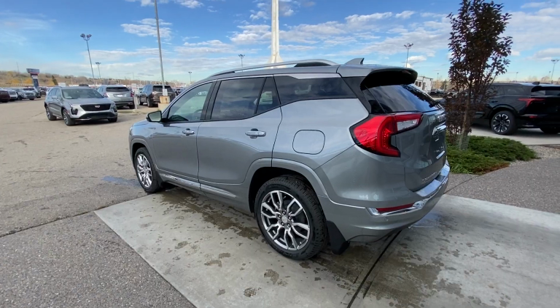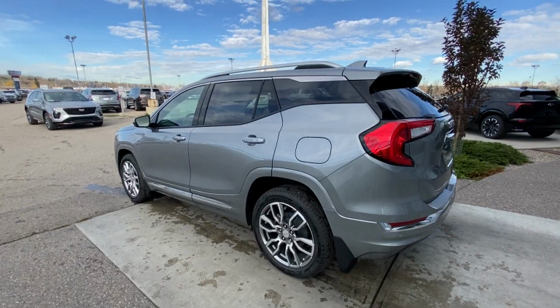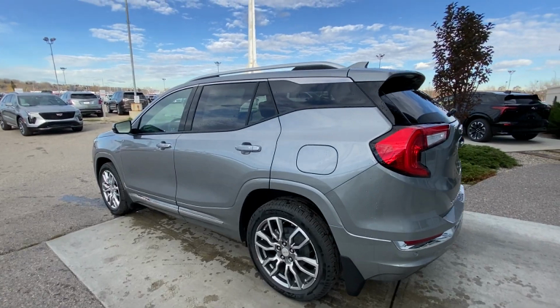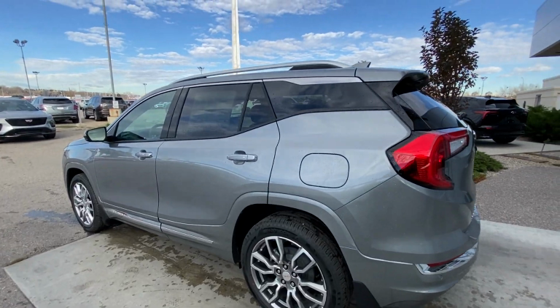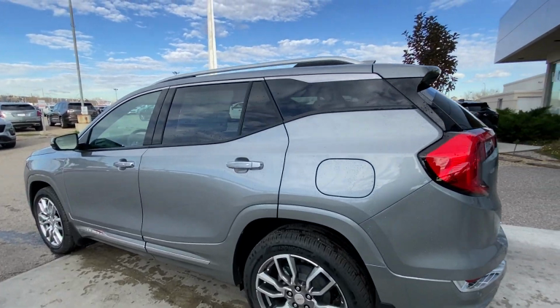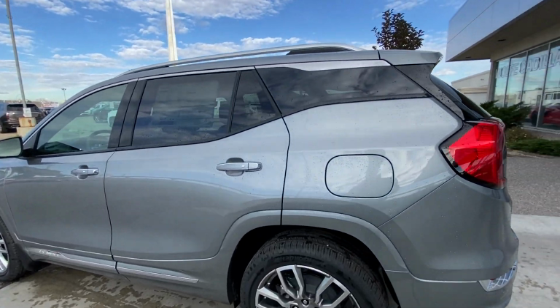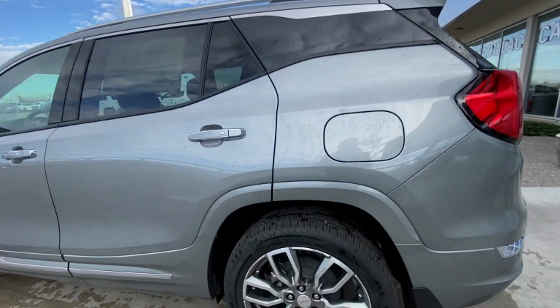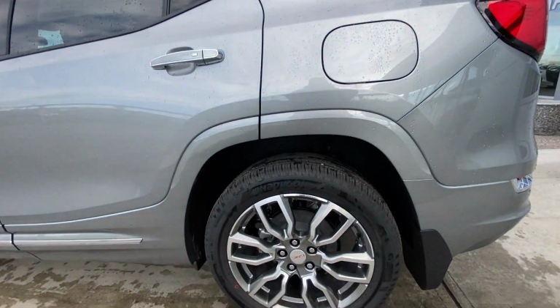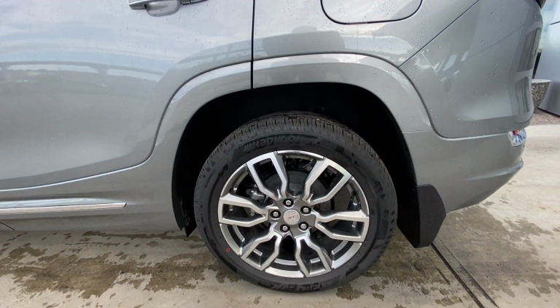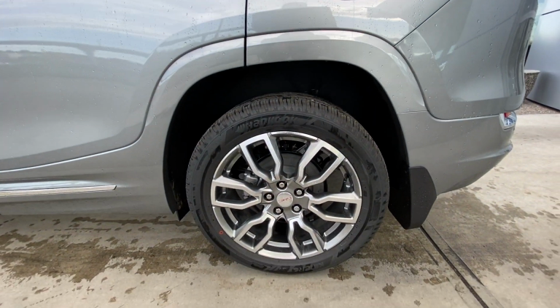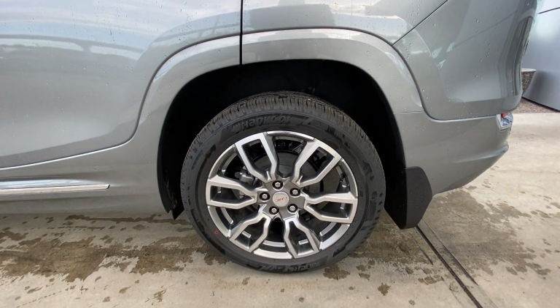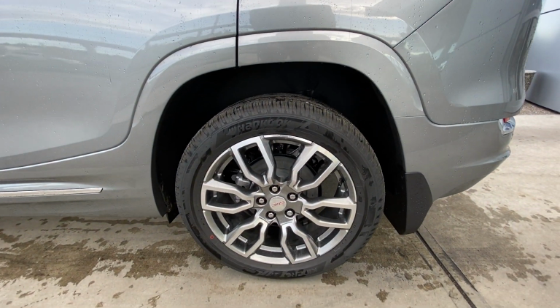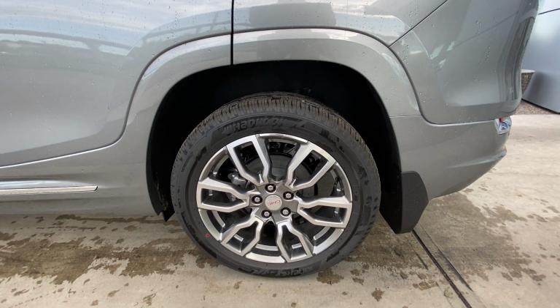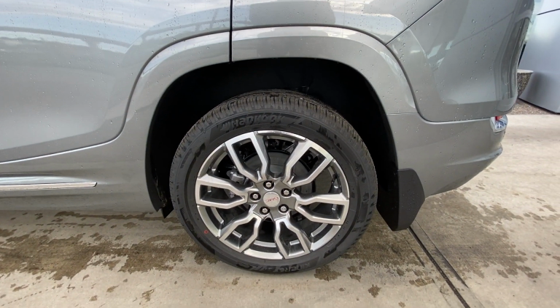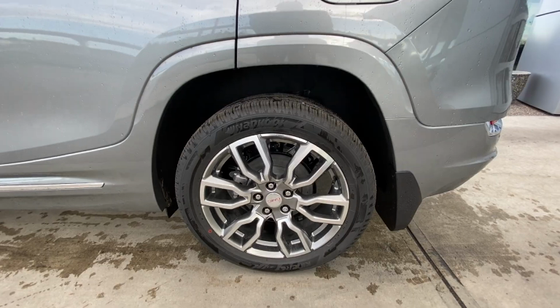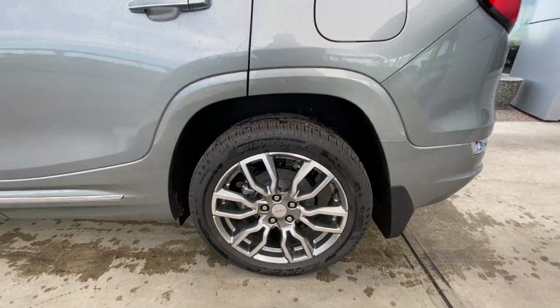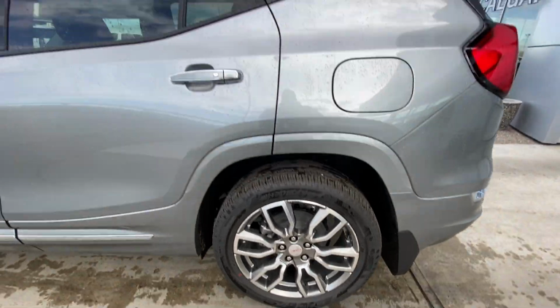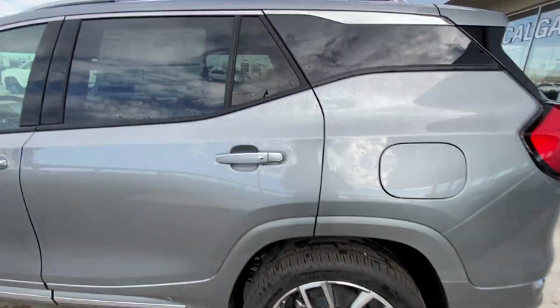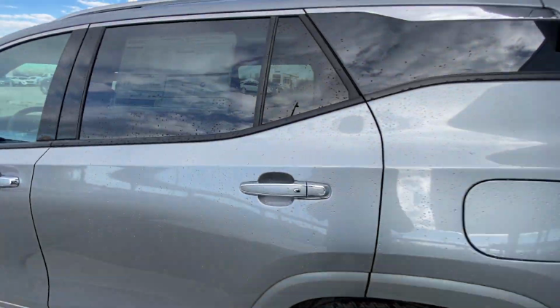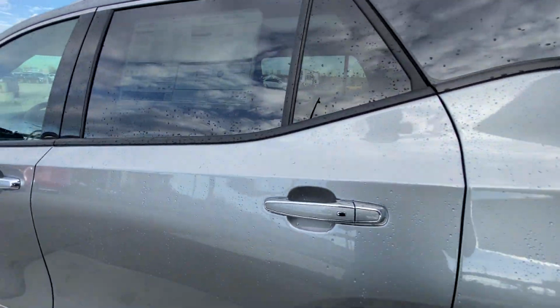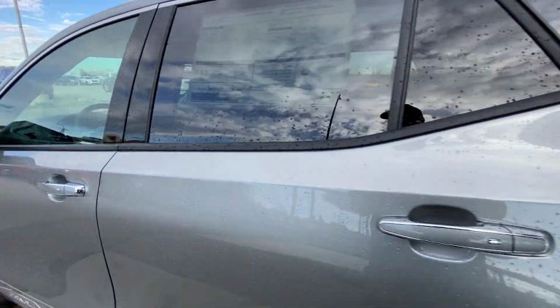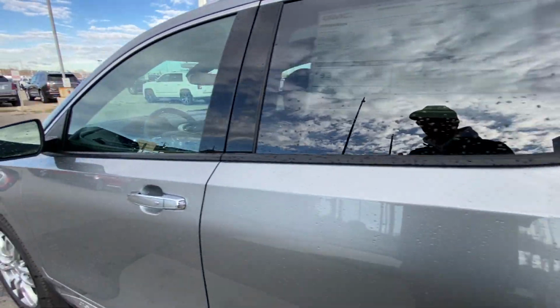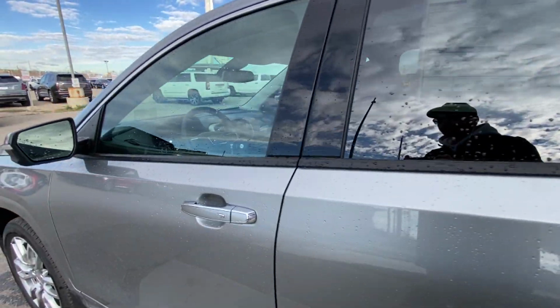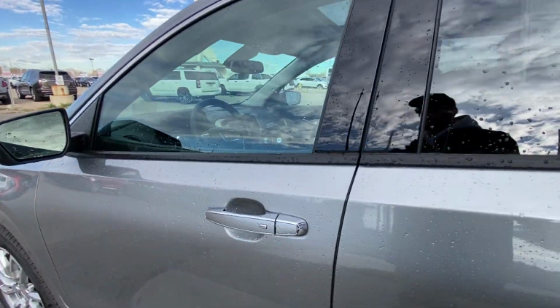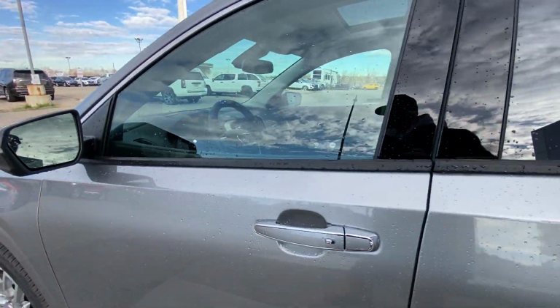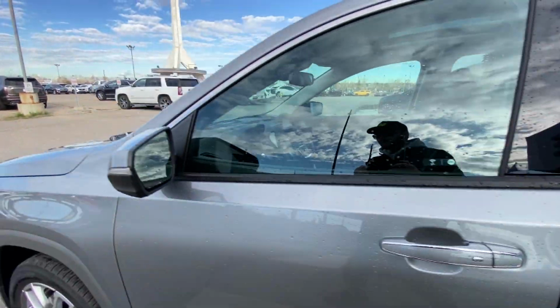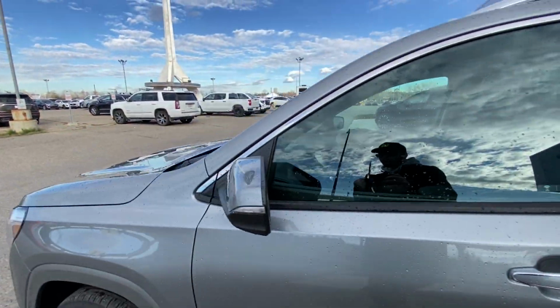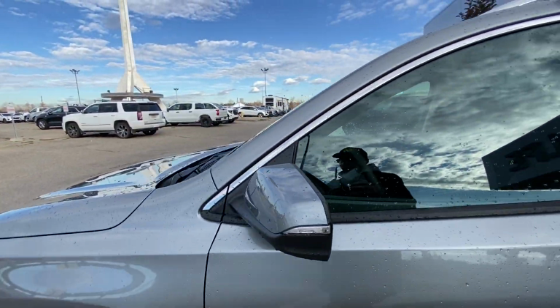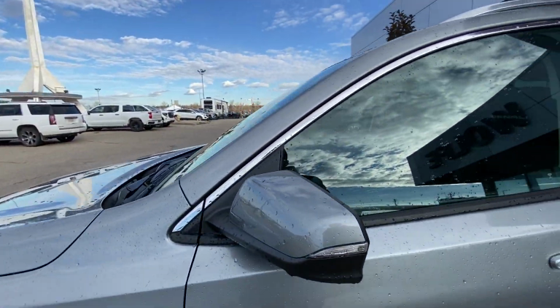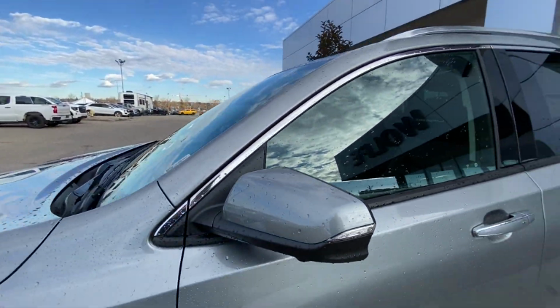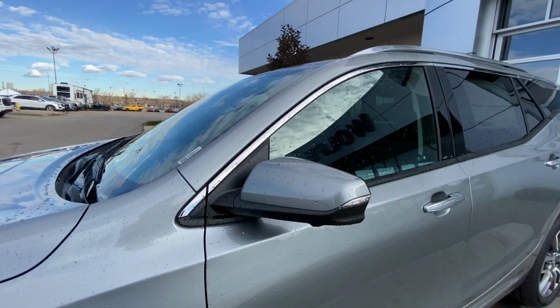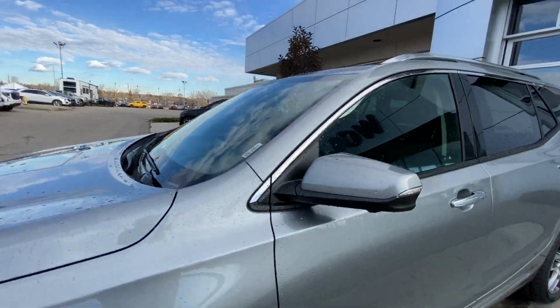Taking a look at the exterior of the Terrain, starting off with the 19-inch wheels paired up with Hankook Kinergy tires. We have chrome door handles with painted accents, and paint-matched mirrors with LED turn signals.